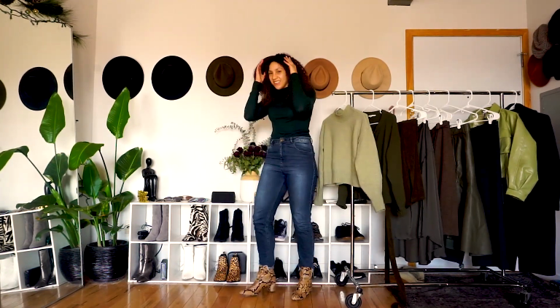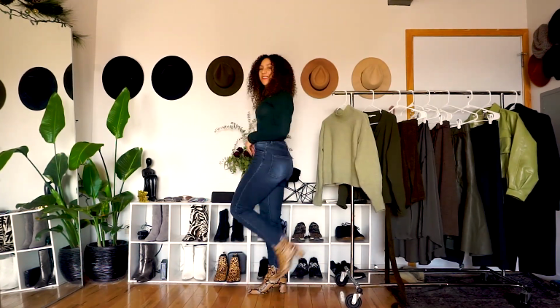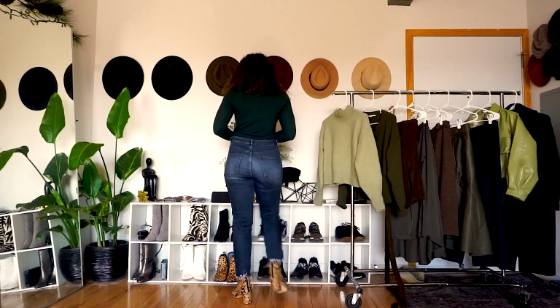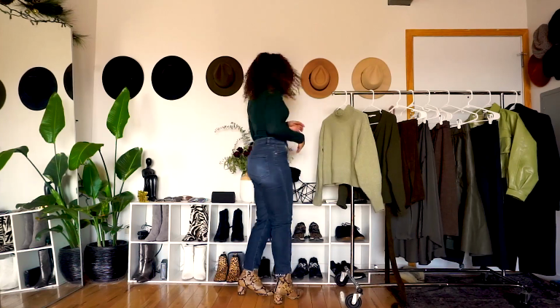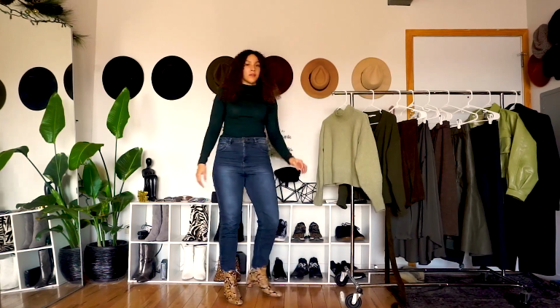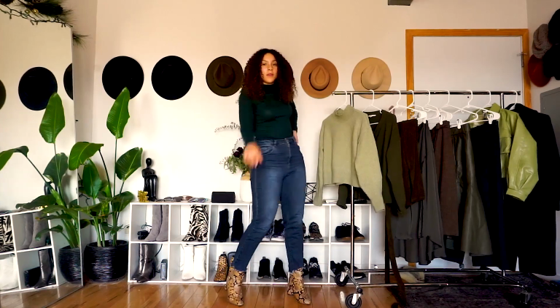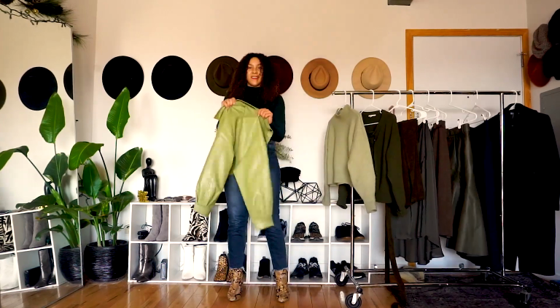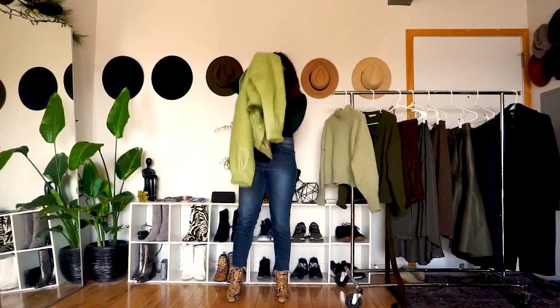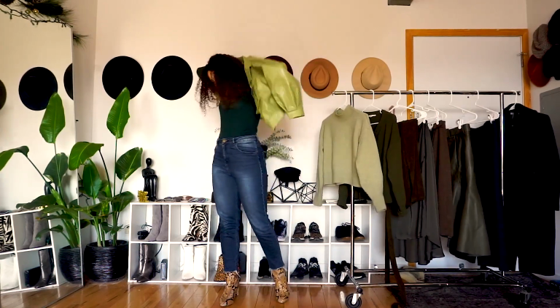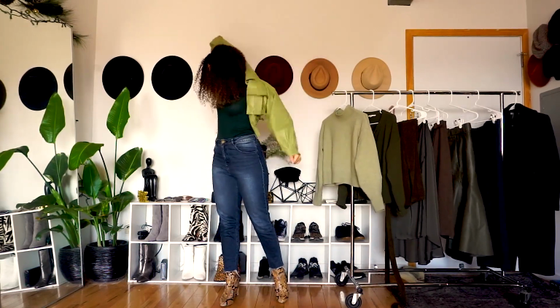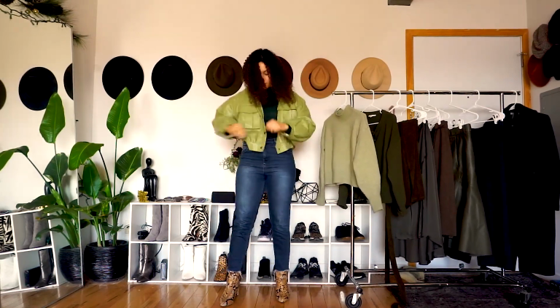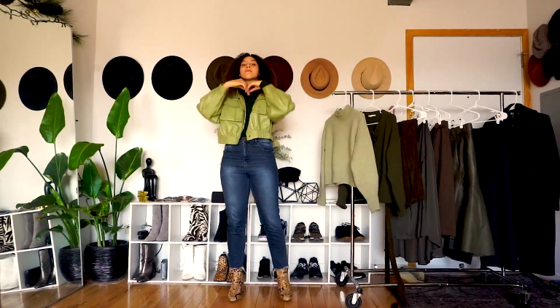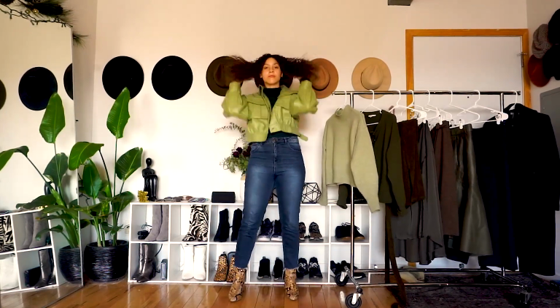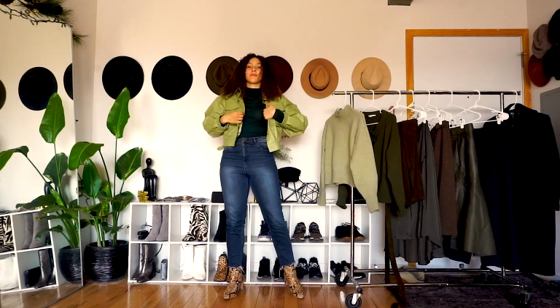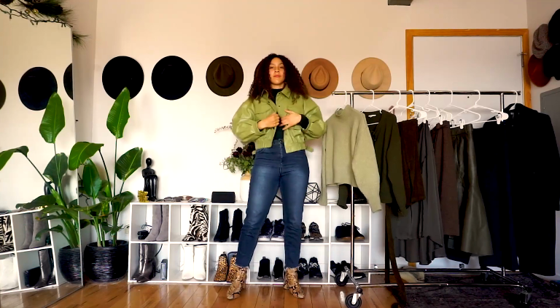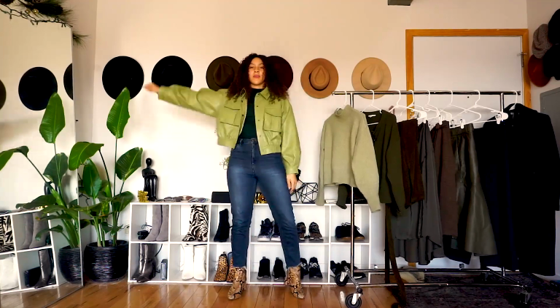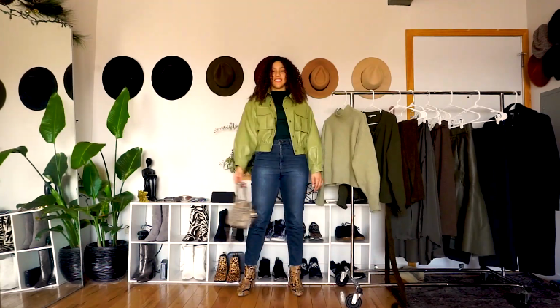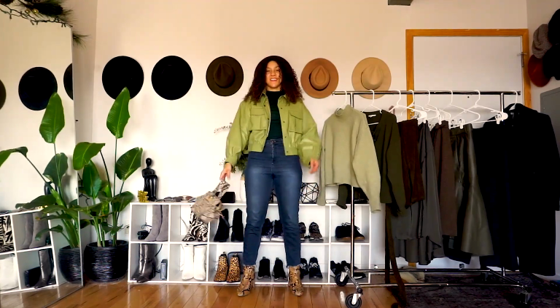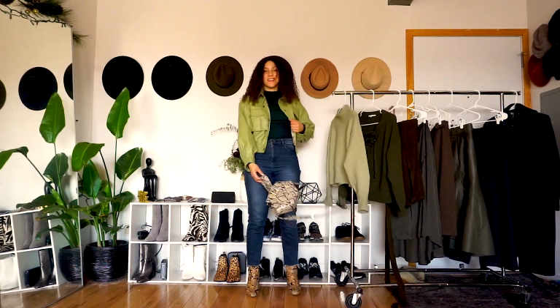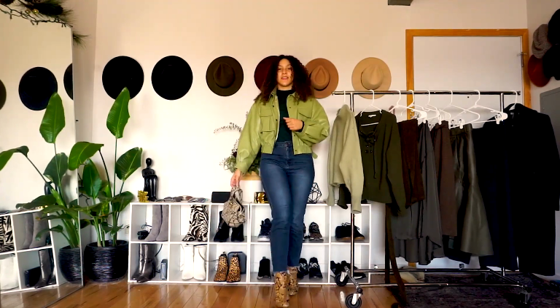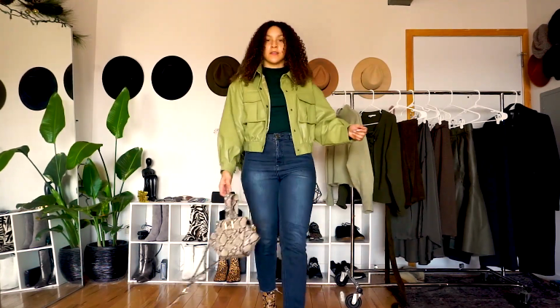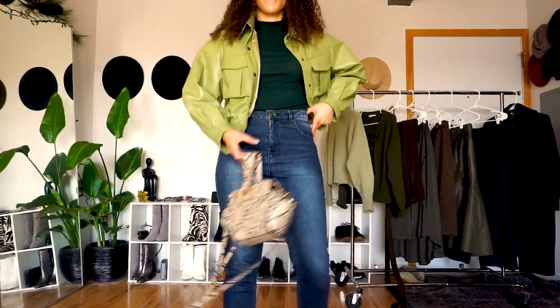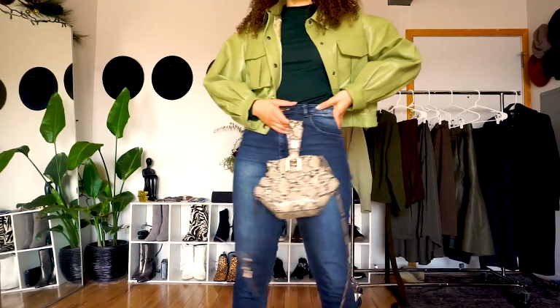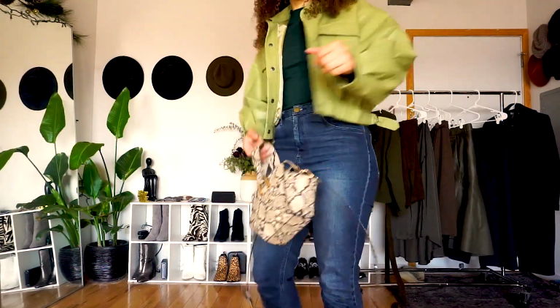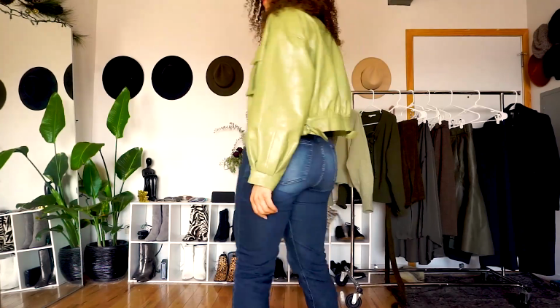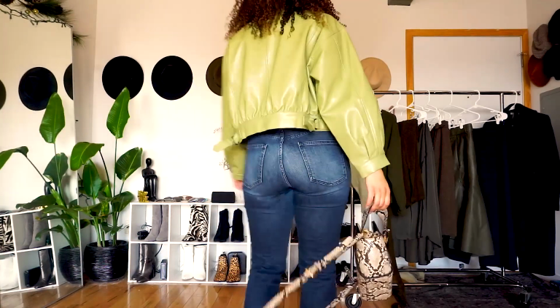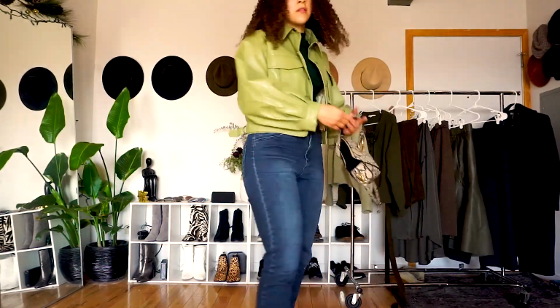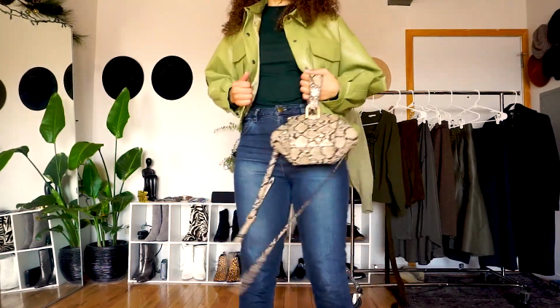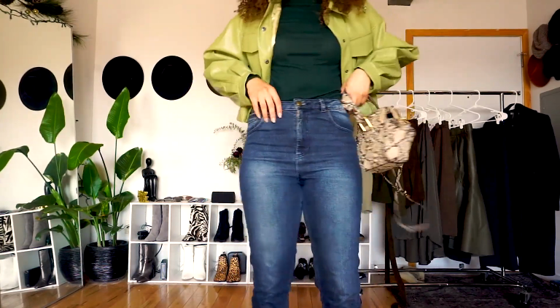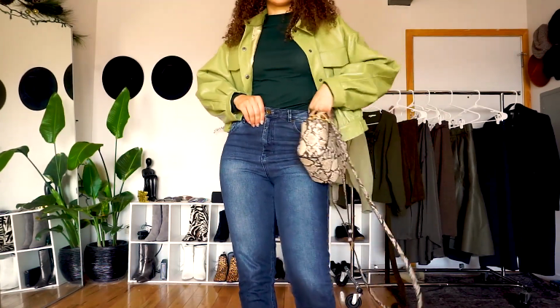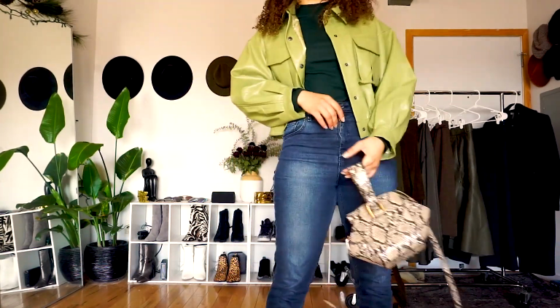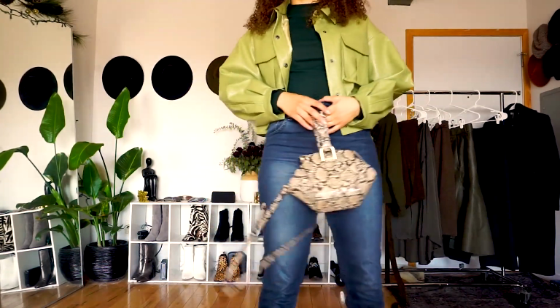This is an elevated casual outfit for St. Patrick's Day. You have the nice fitted turtleneck, the fitted jeans, and then you're going to go ahead and step up the rest of the outfit with your accessories. So we have the snake print boots, the very nice green faux leather jacket, and the snake print purse.